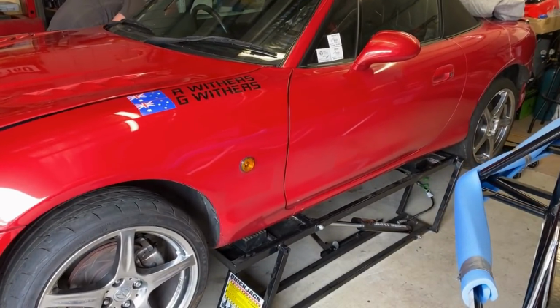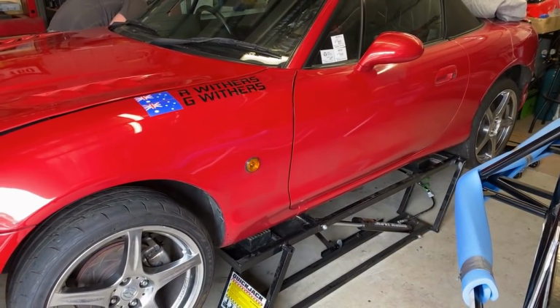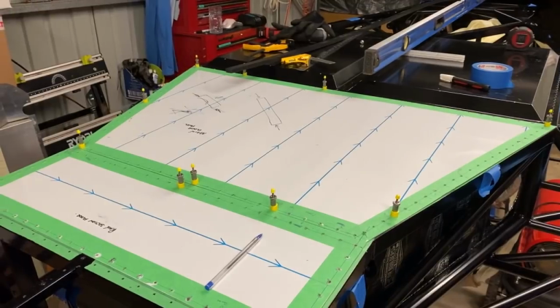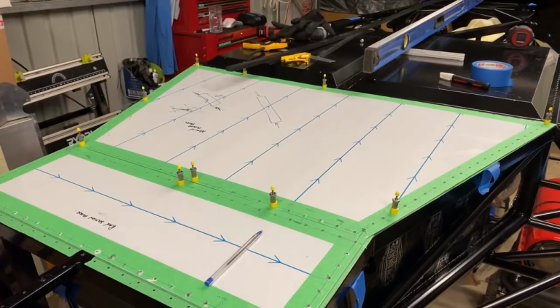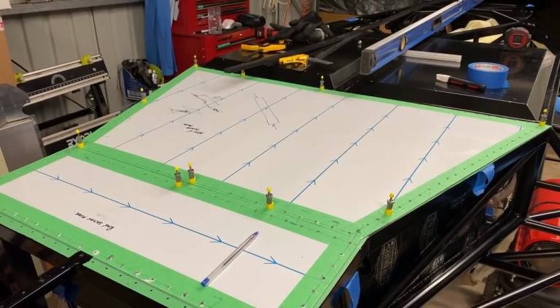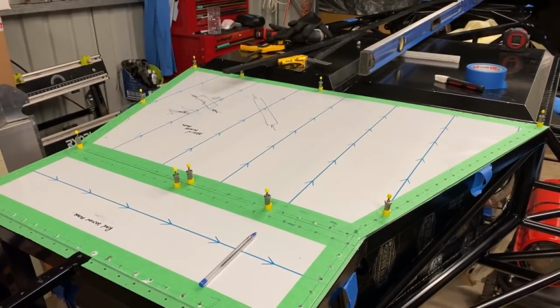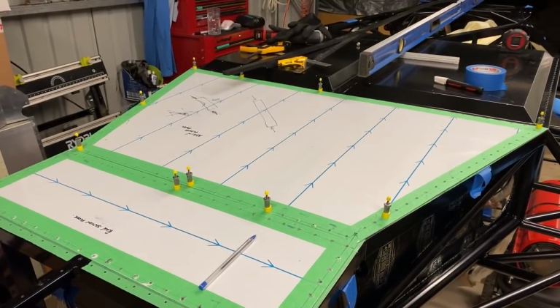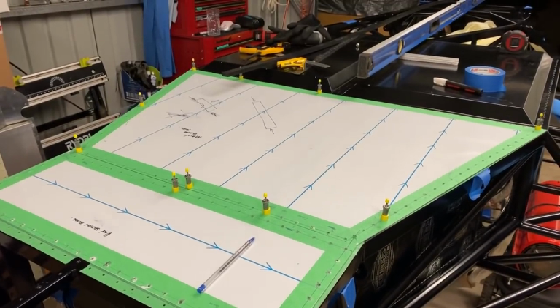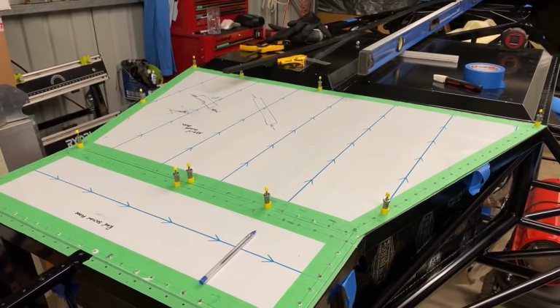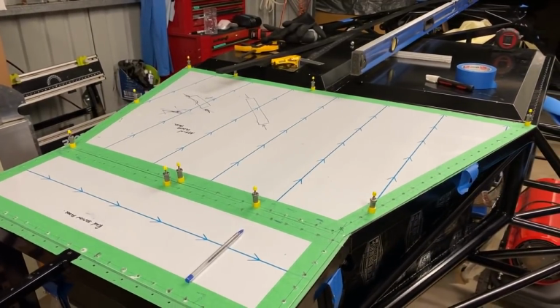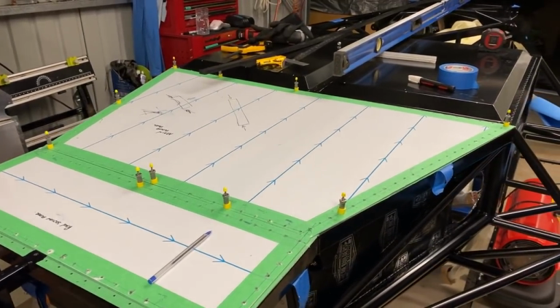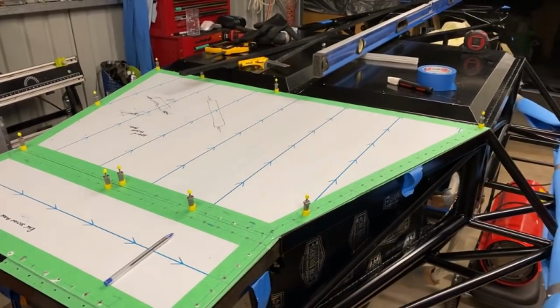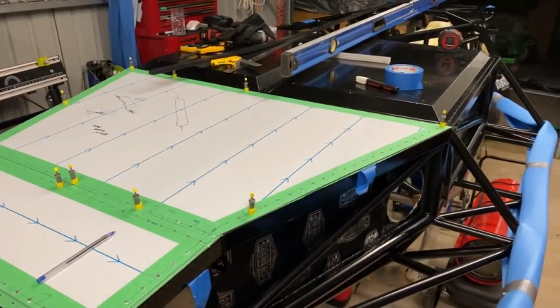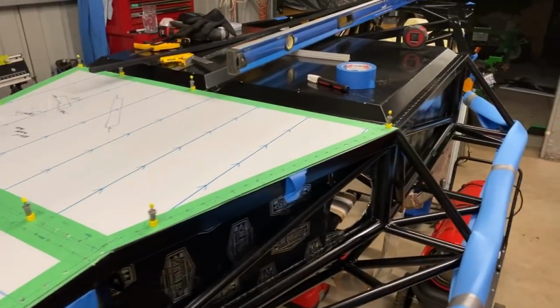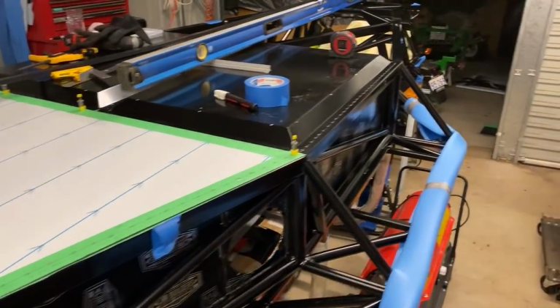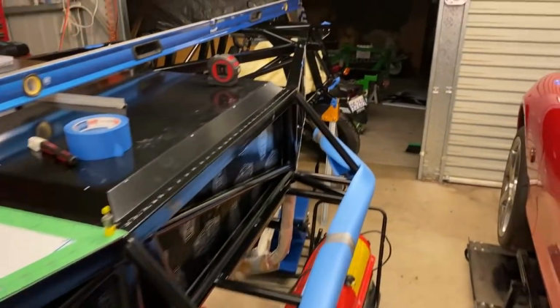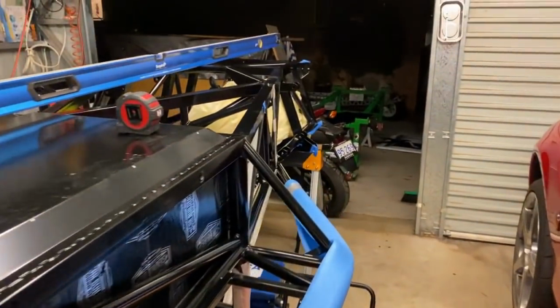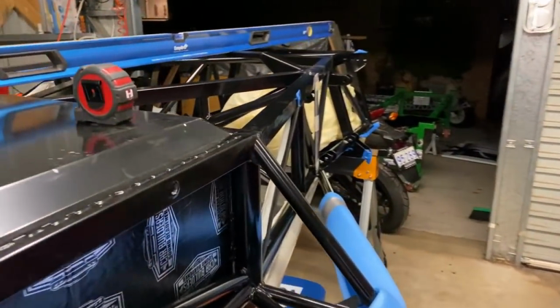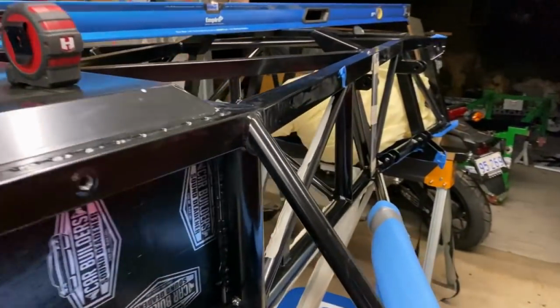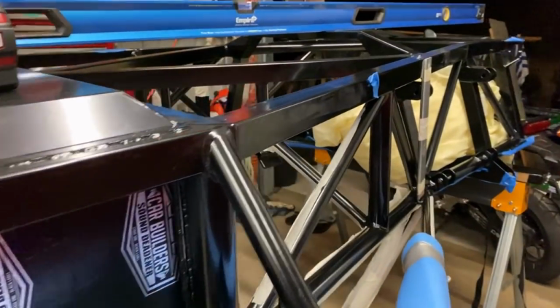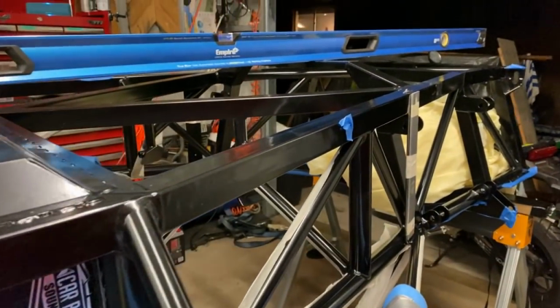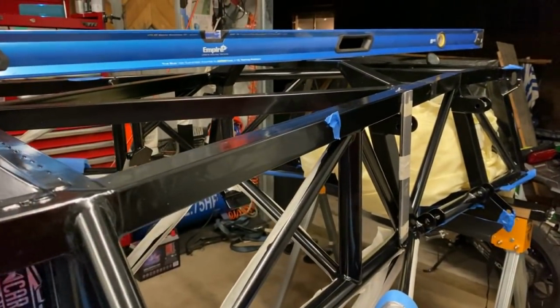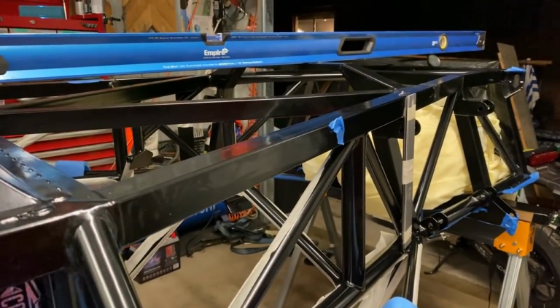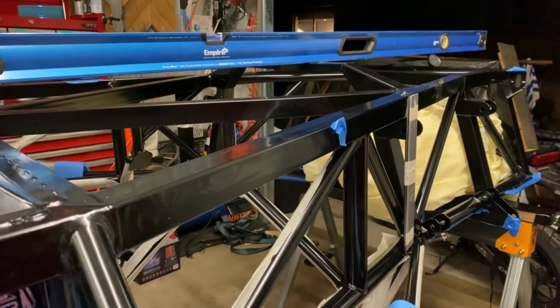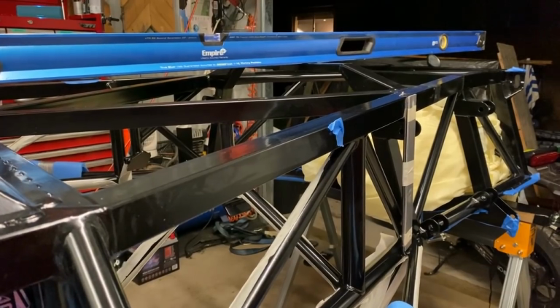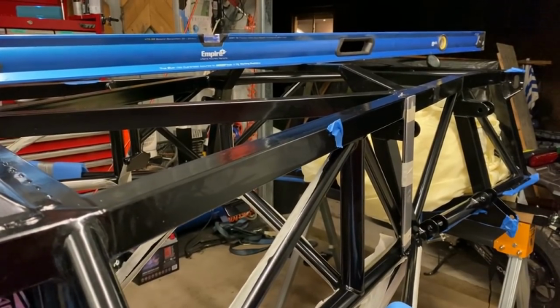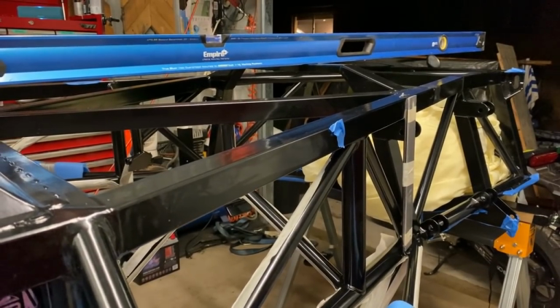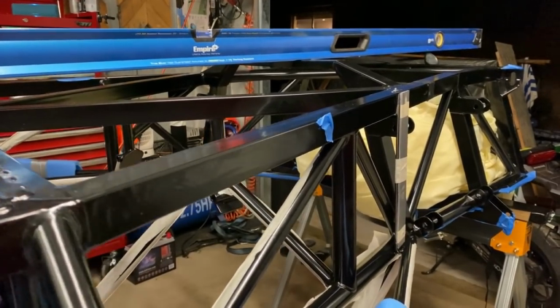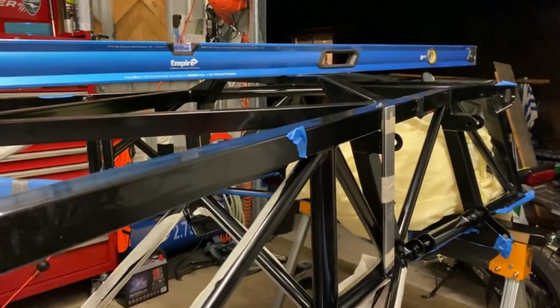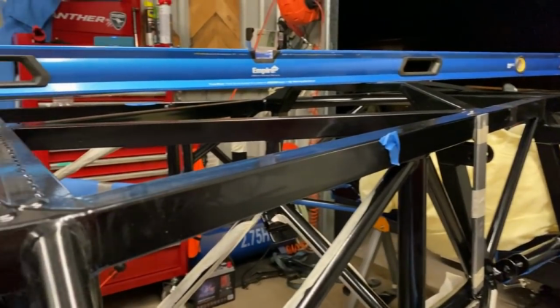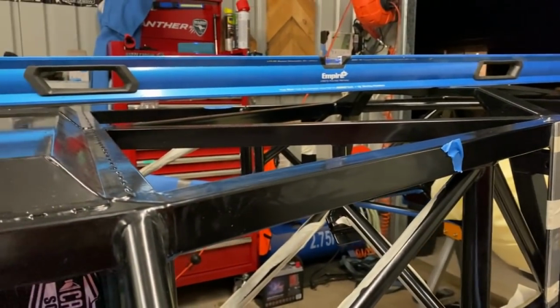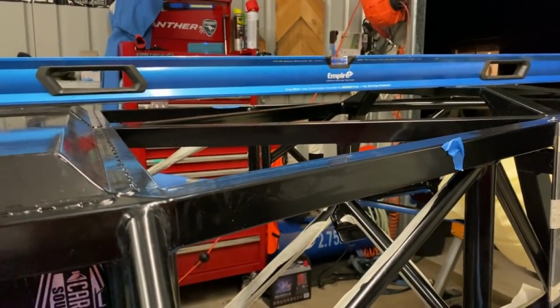I'm still going to need some low profile ramps, just because of the ride height of this car, to be able to get a jack under there to start with. We can see at the back here that the gearbox support brace sits quite low, and we're also going to have to contend with the sump here.